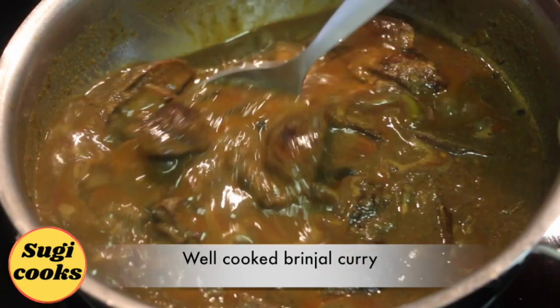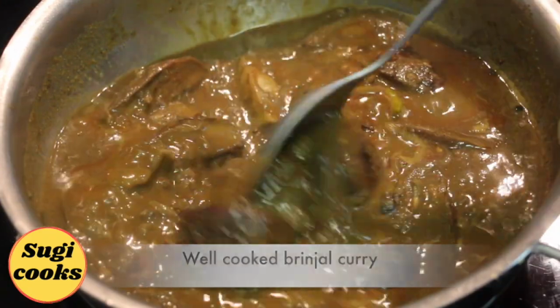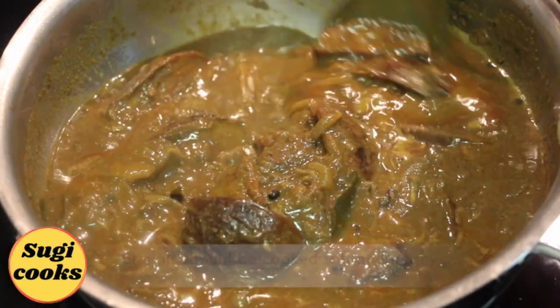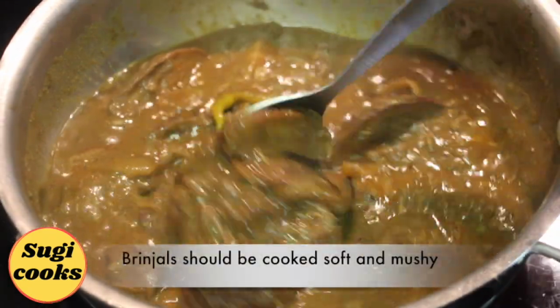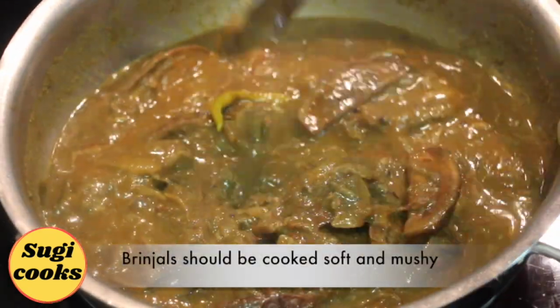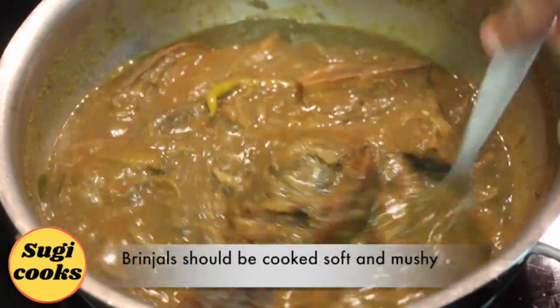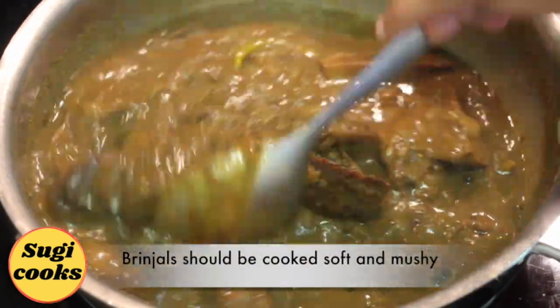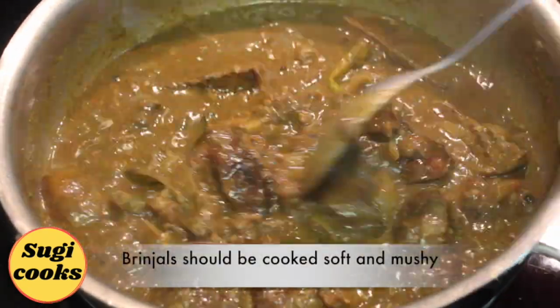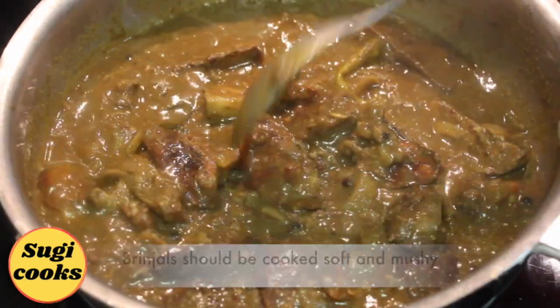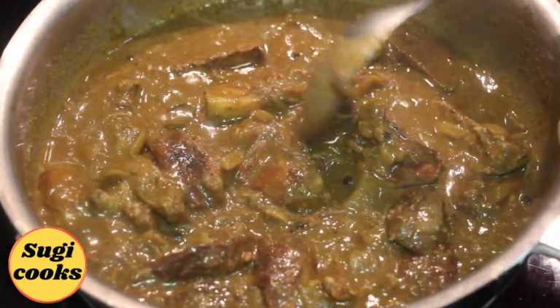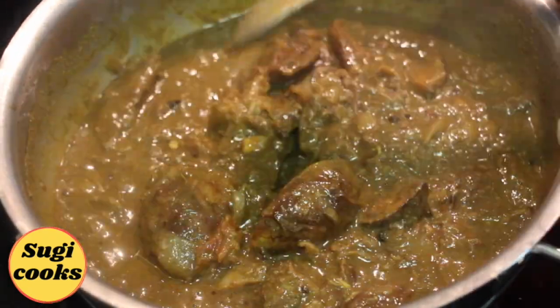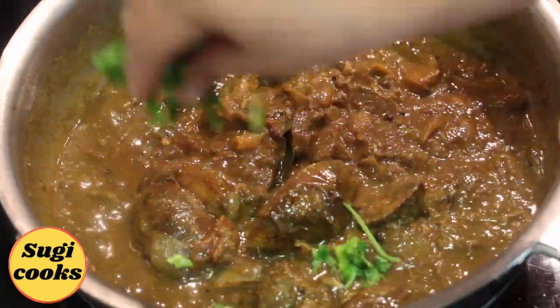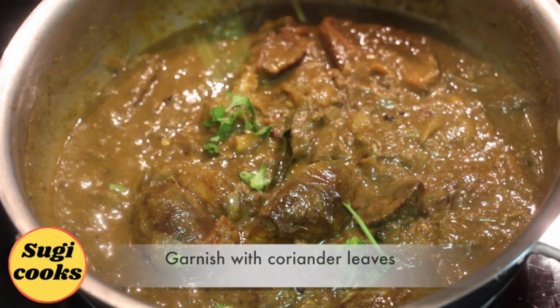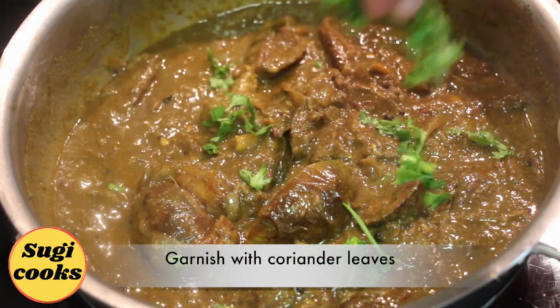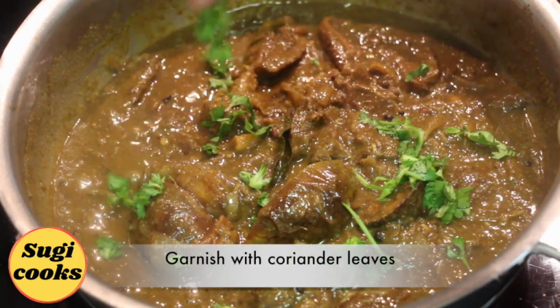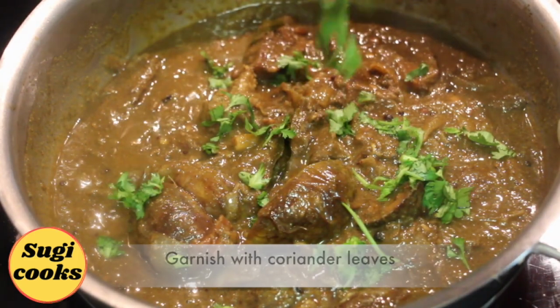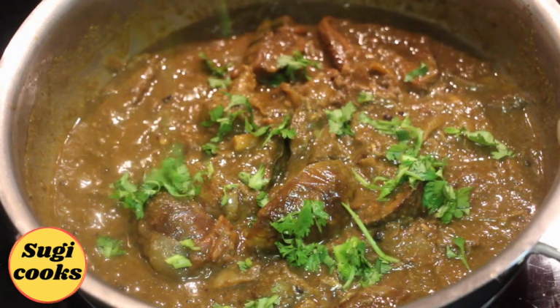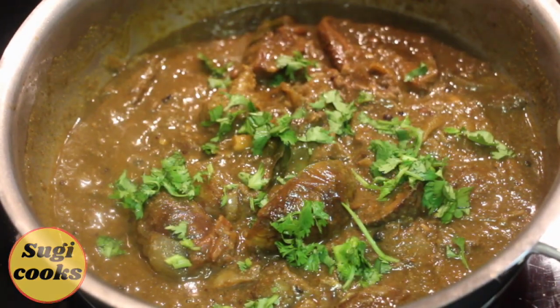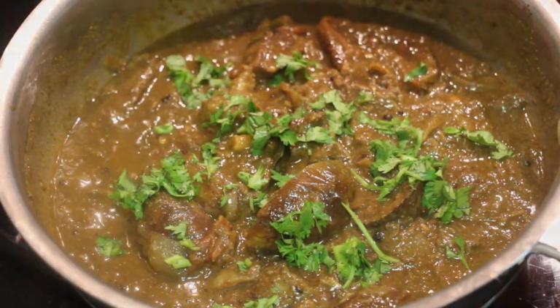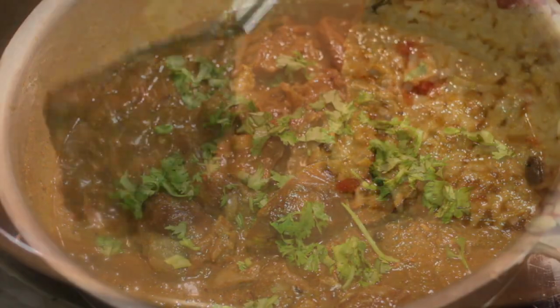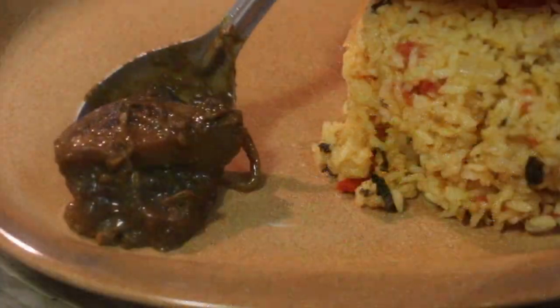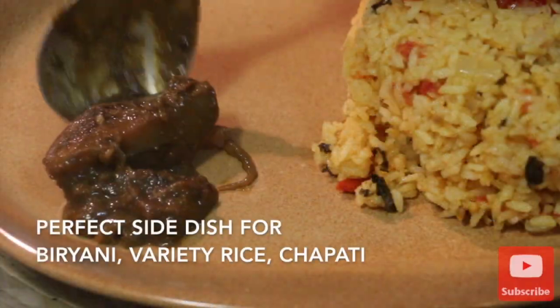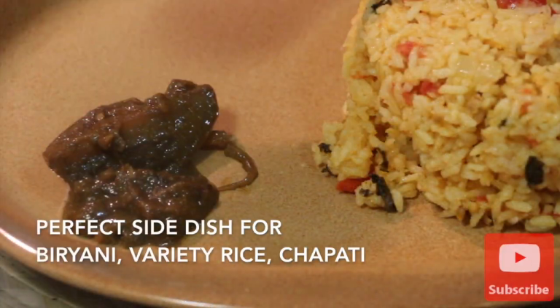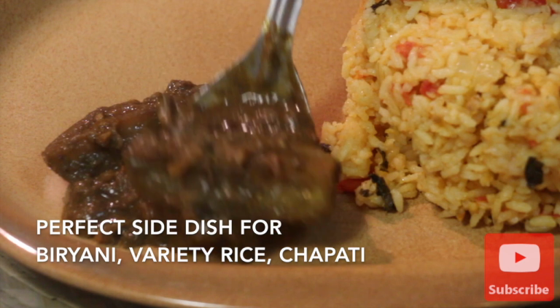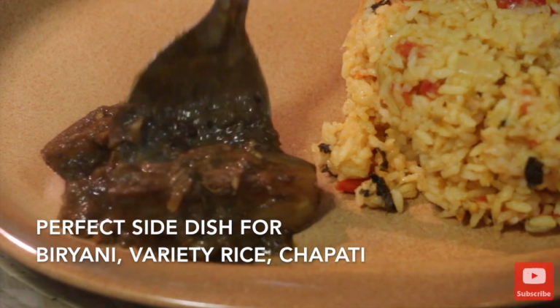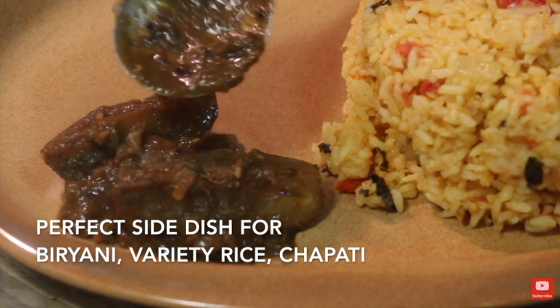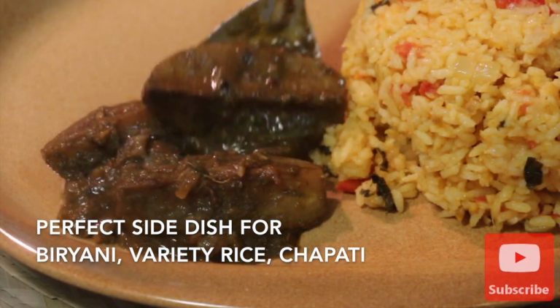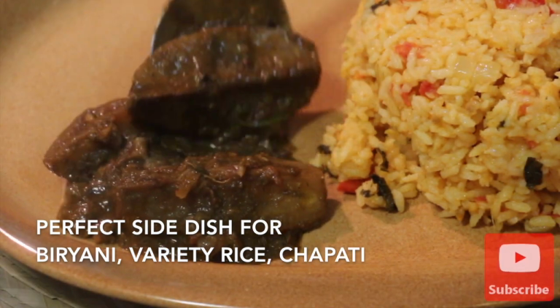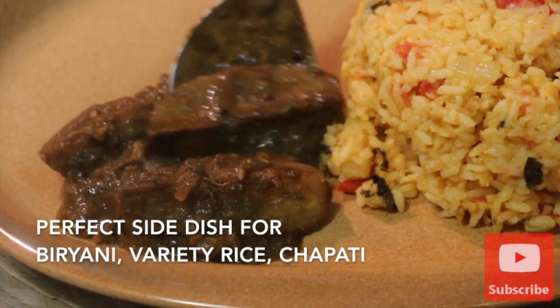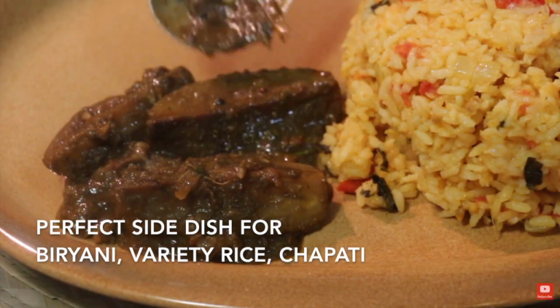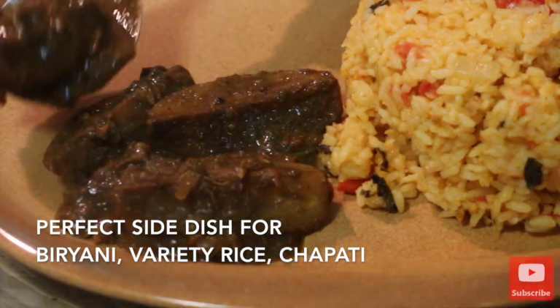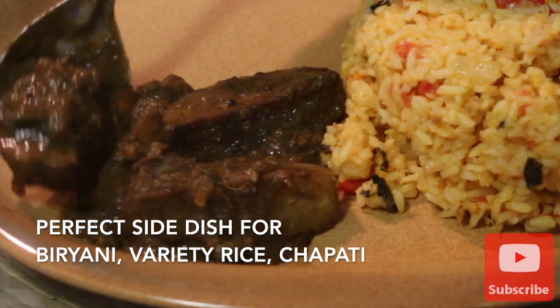The brinjal curry is now well cooked. For this curry, the brinjal should be cooked soft and mushy. Garnish with coriander leaves. This is a perfect and tasty side dish for biryani, variety rice or even chapati.